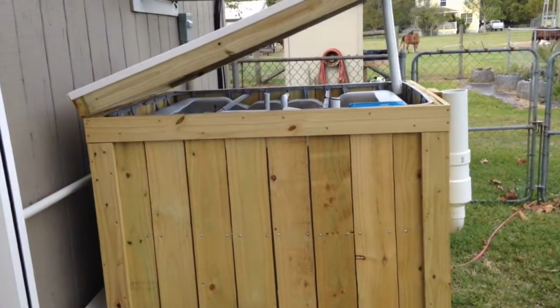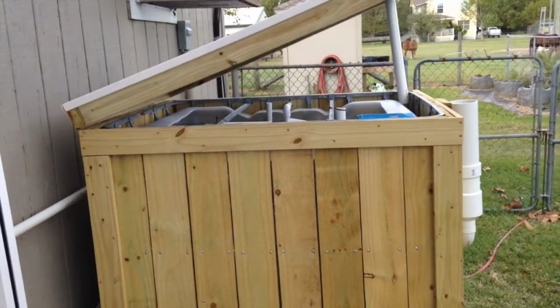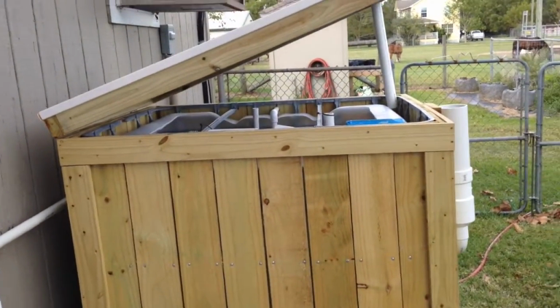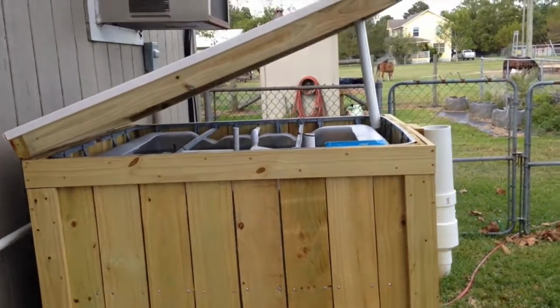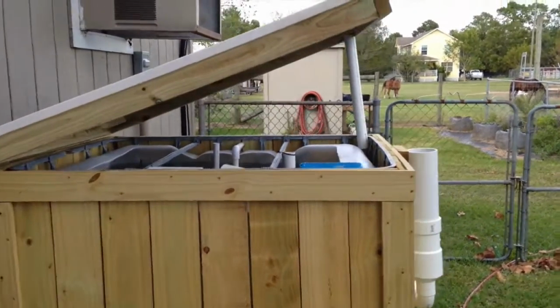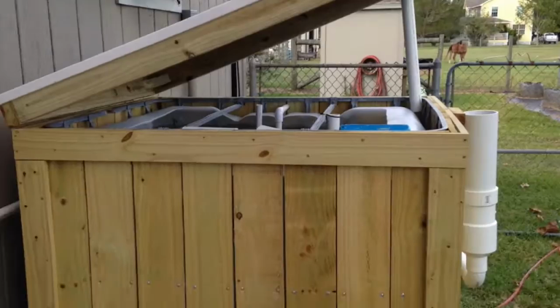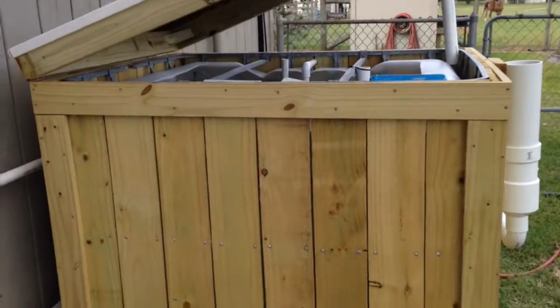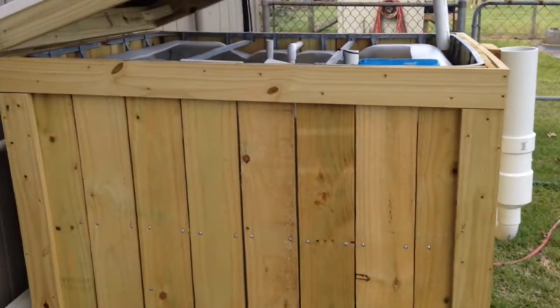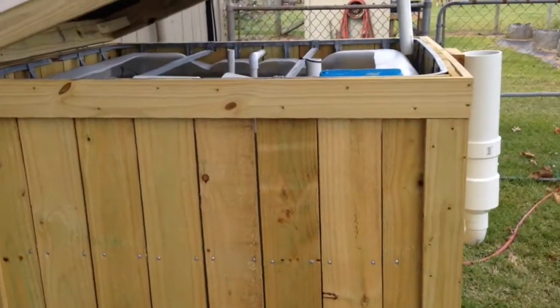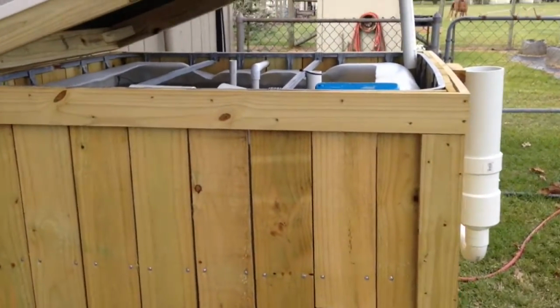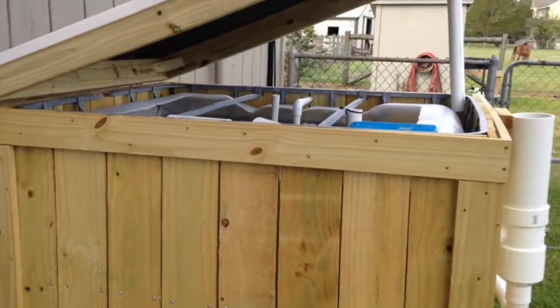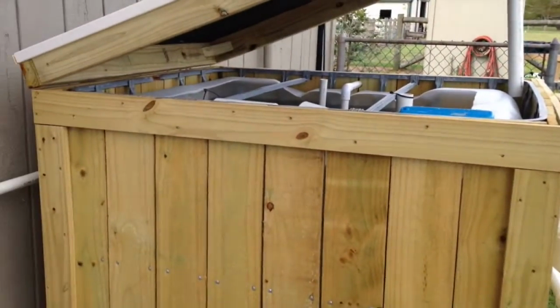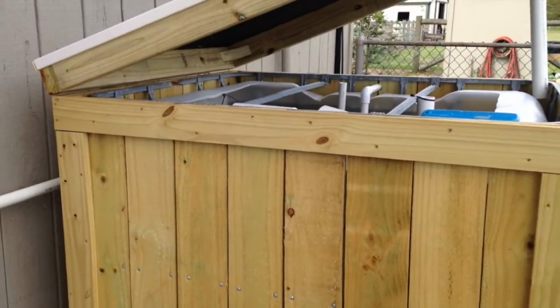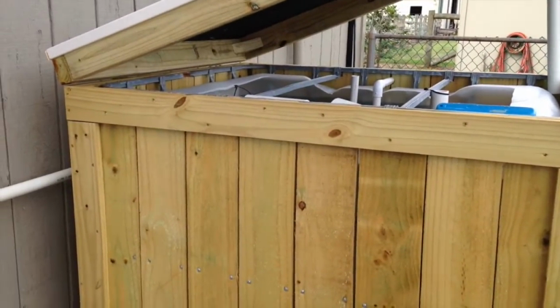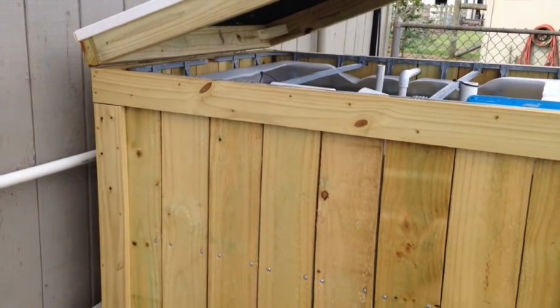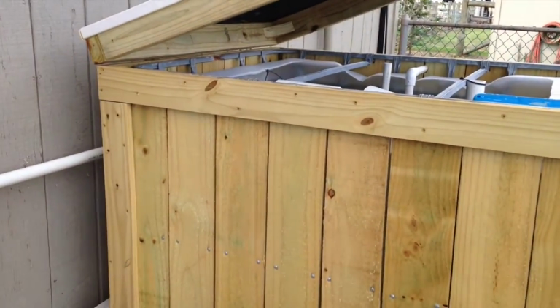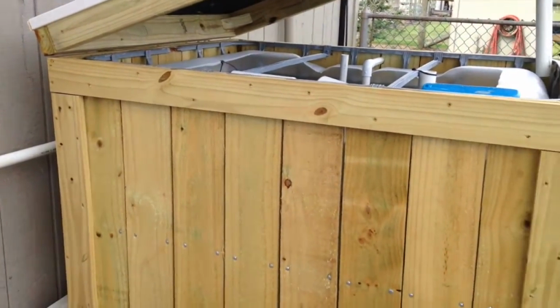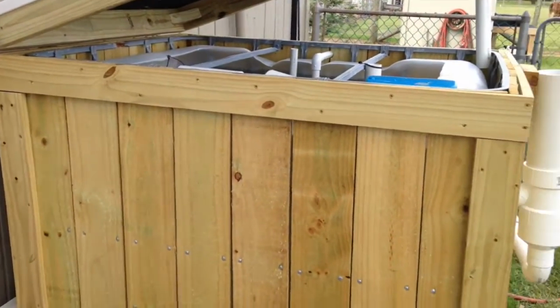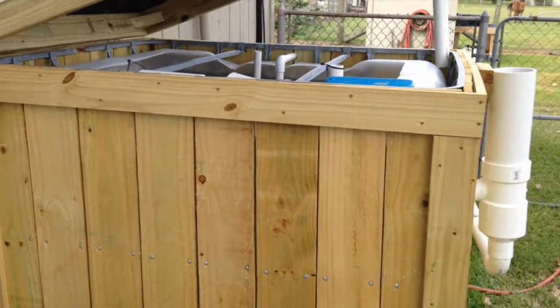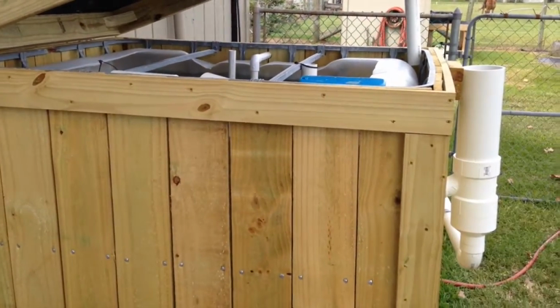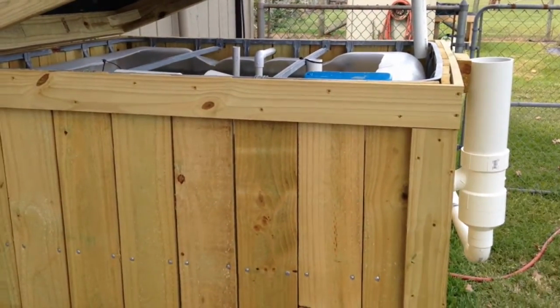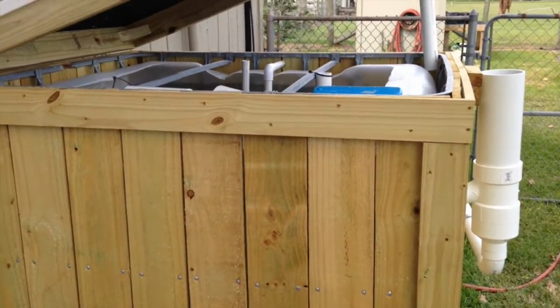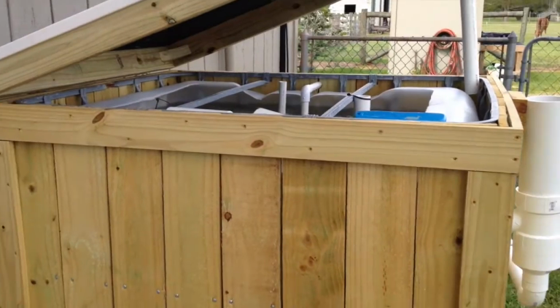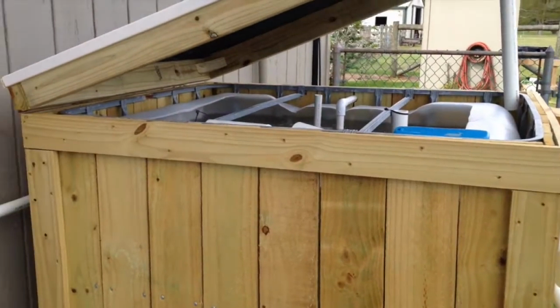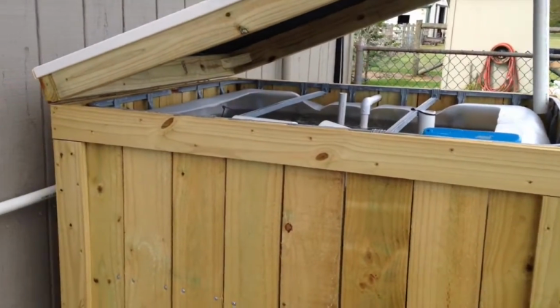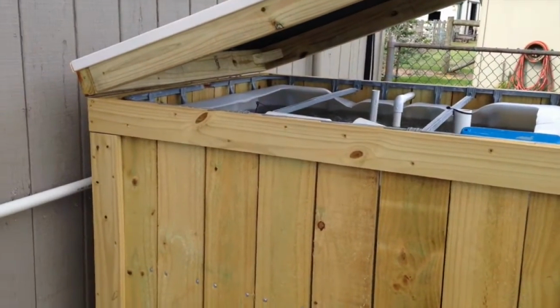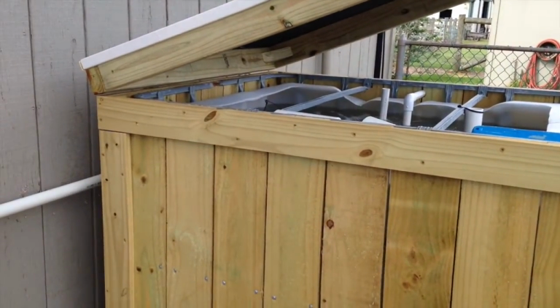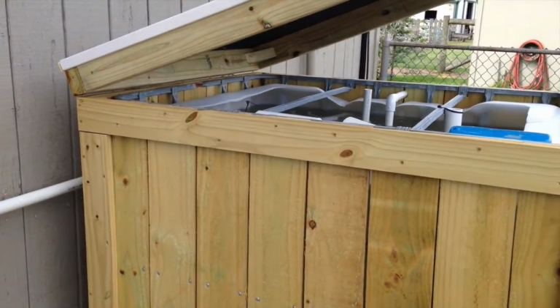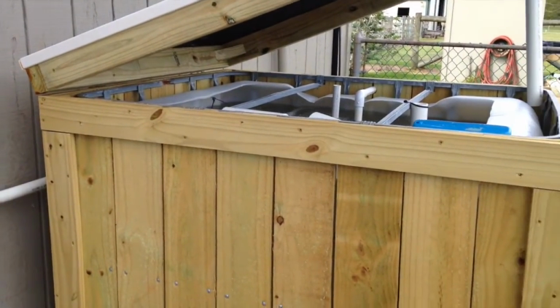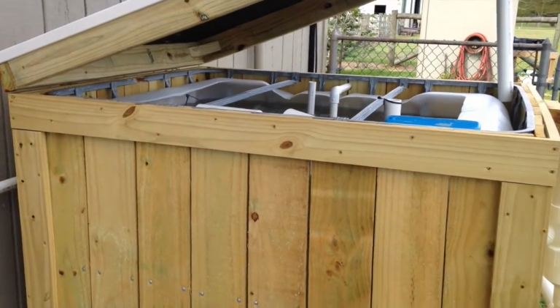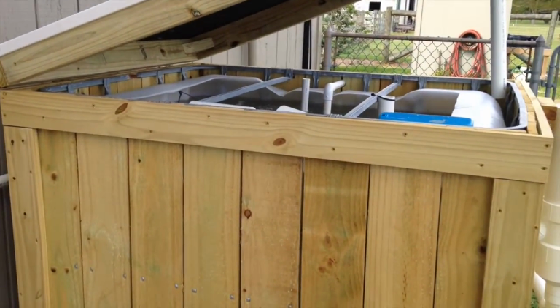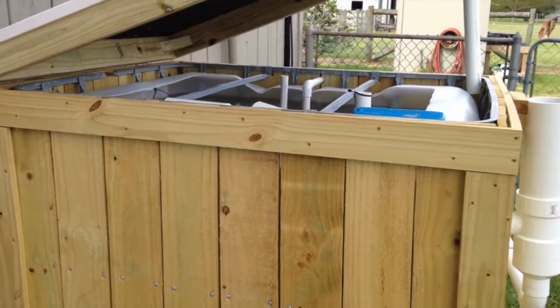We got an IBC tote fish tank. The sides are just covered up with fence slats.